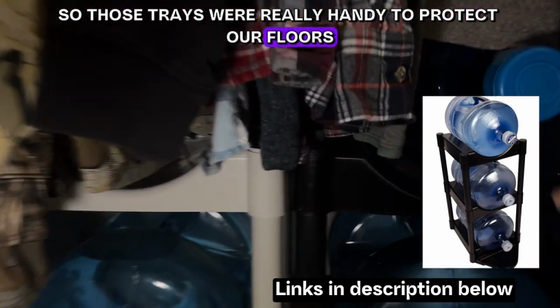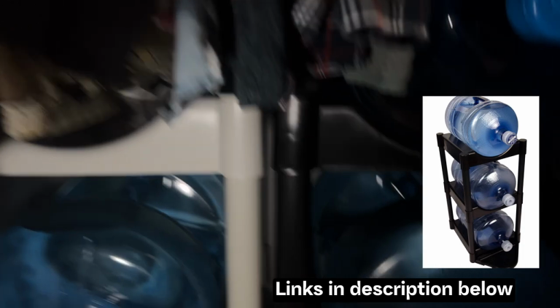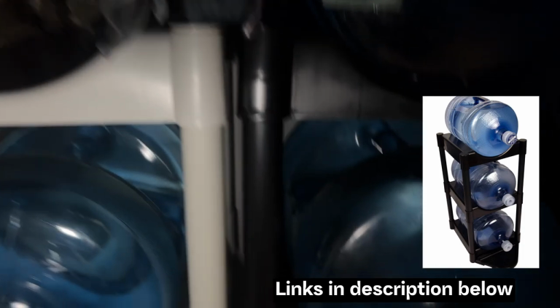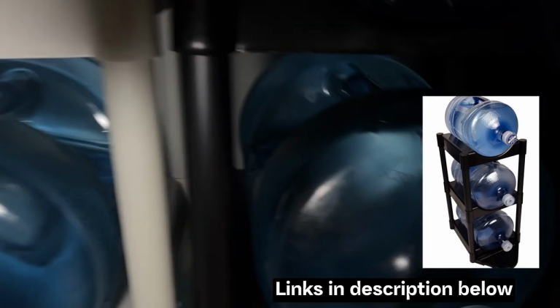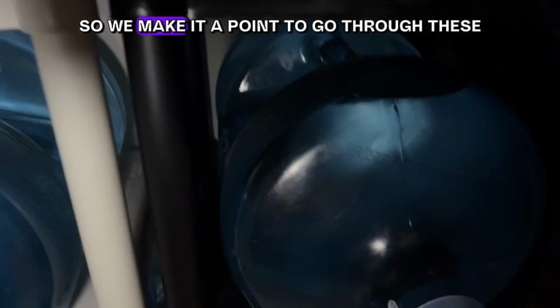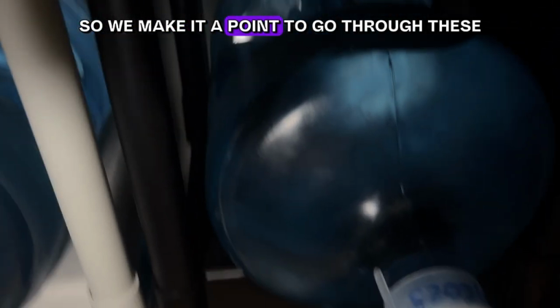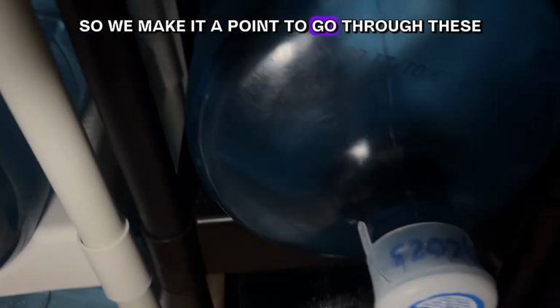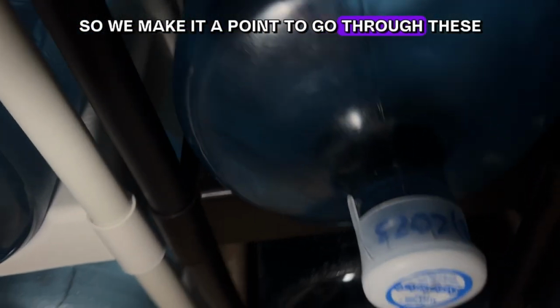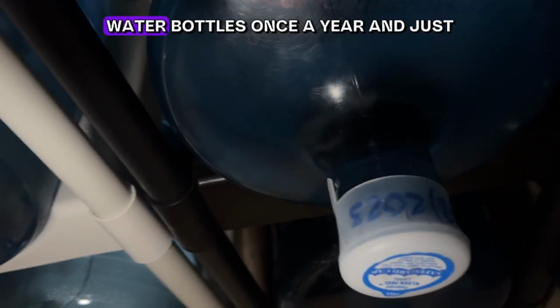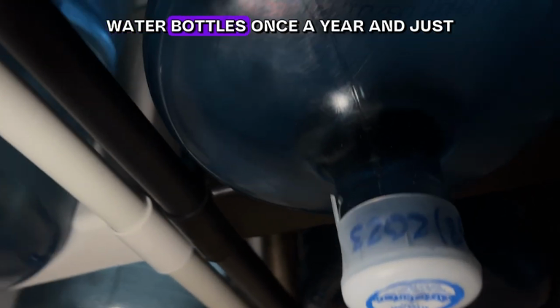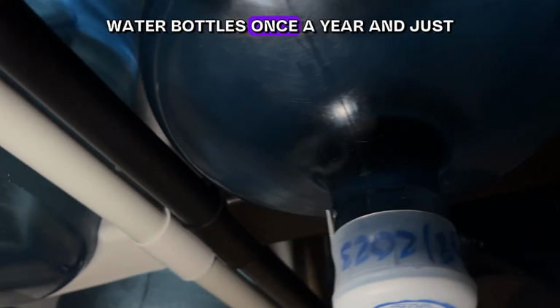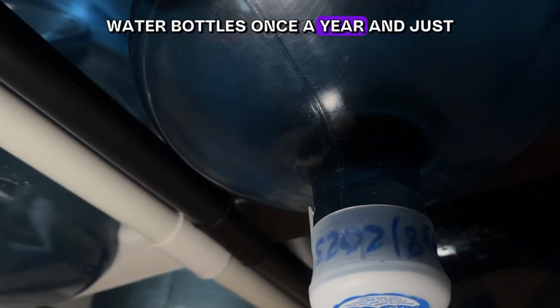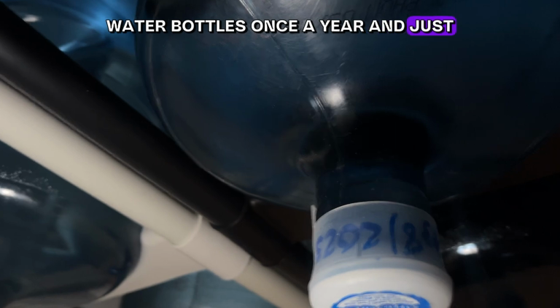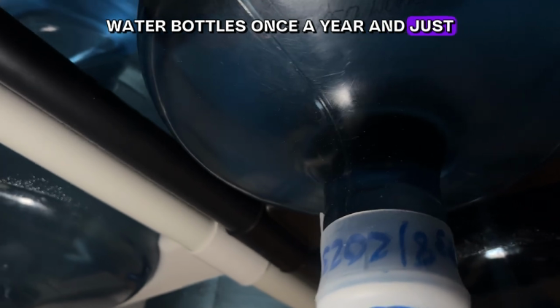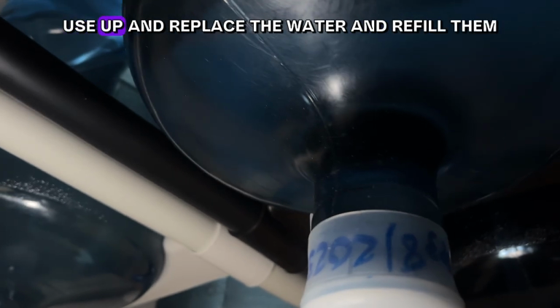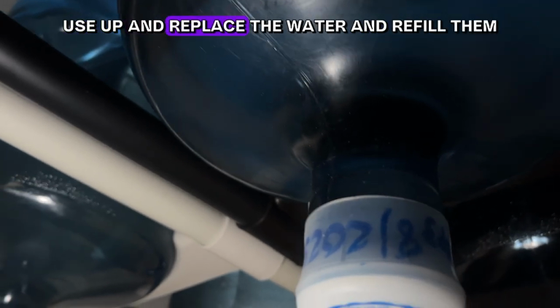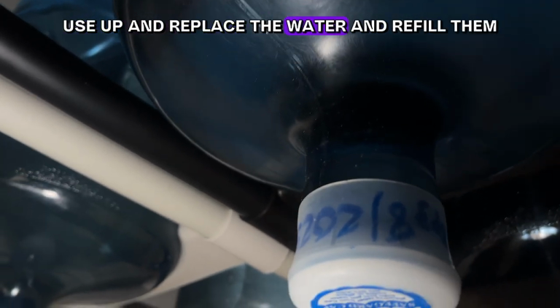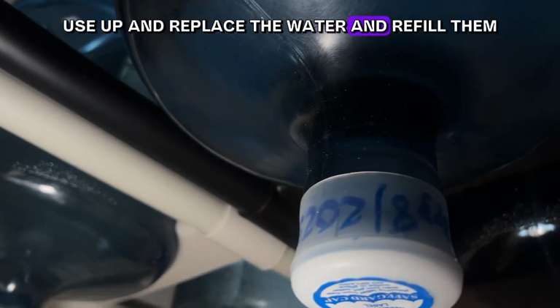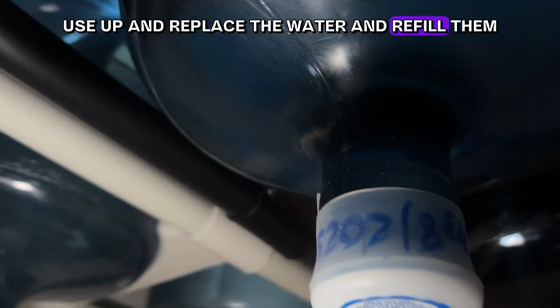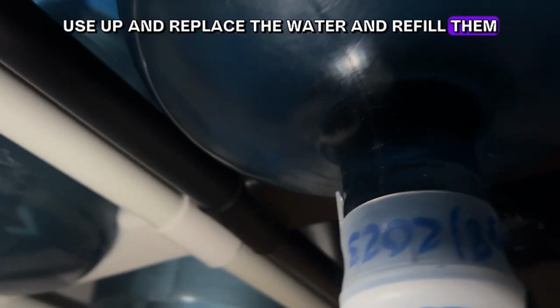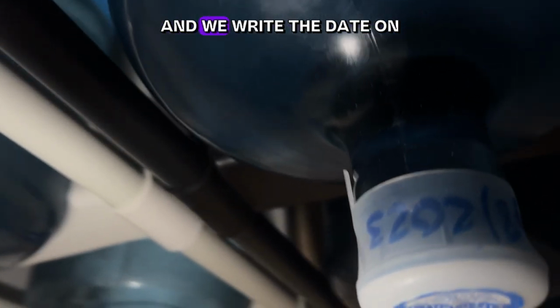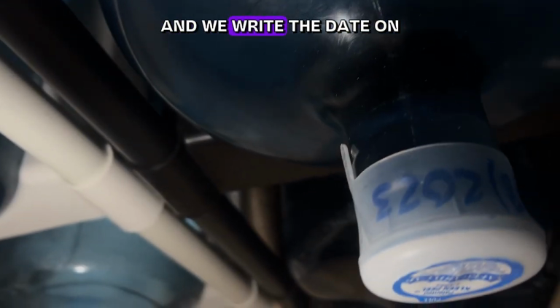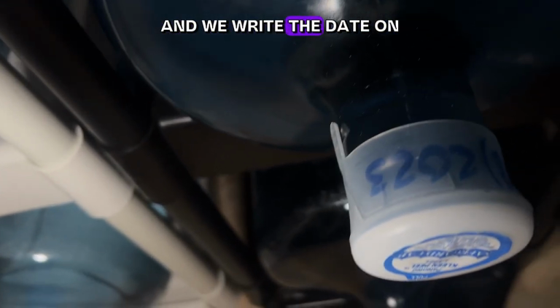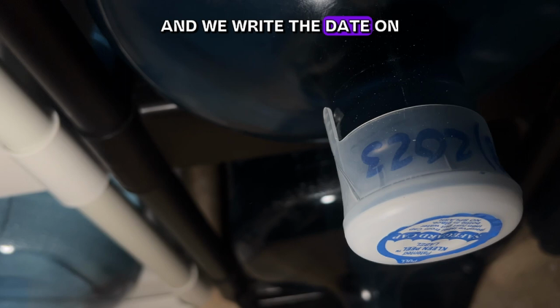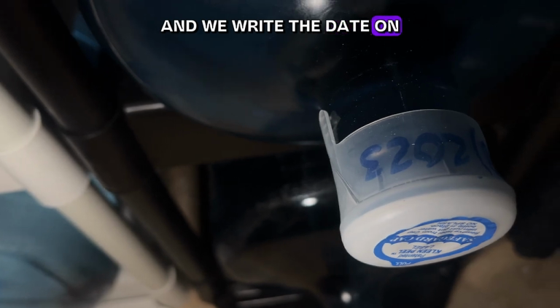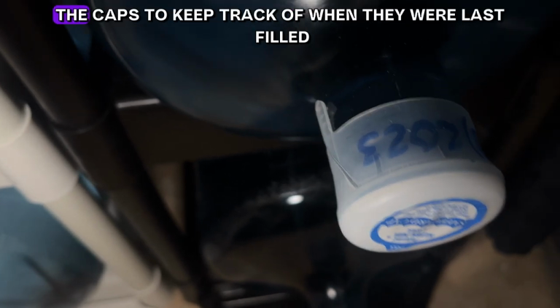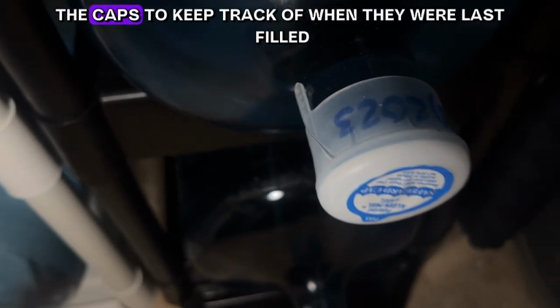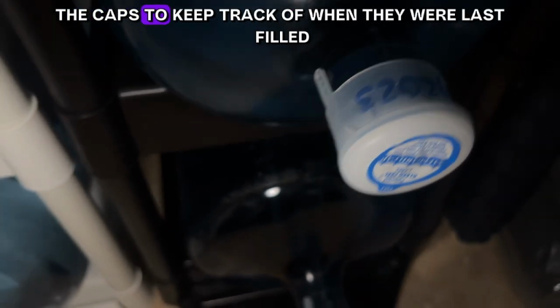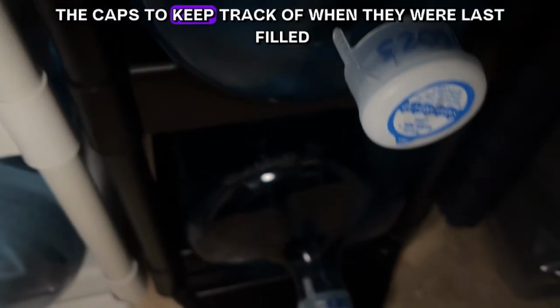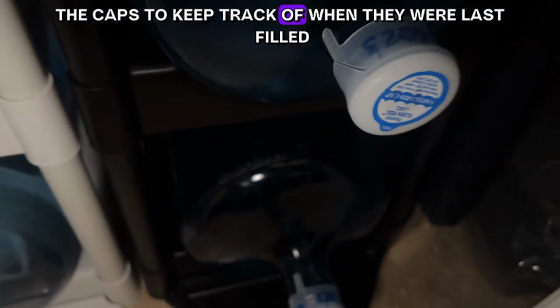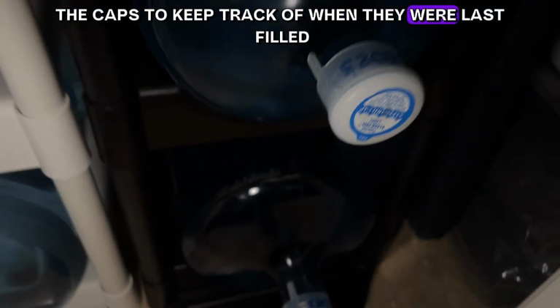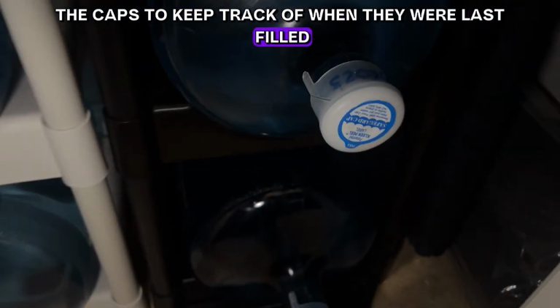We make it a point to go through these water bottles once a year, use up and replace the water, and refill them. We write the date on the caps to keep track of when they were last filled.